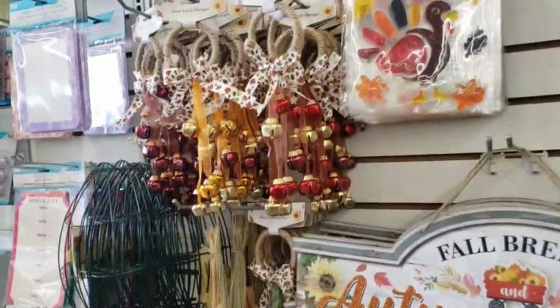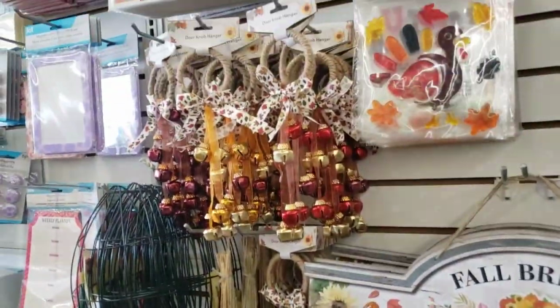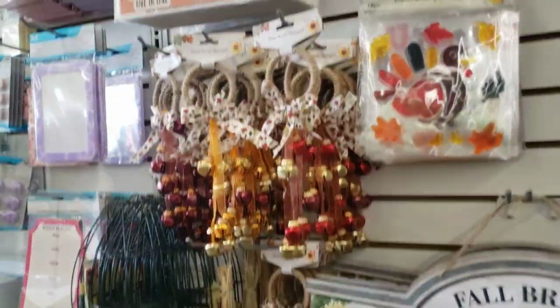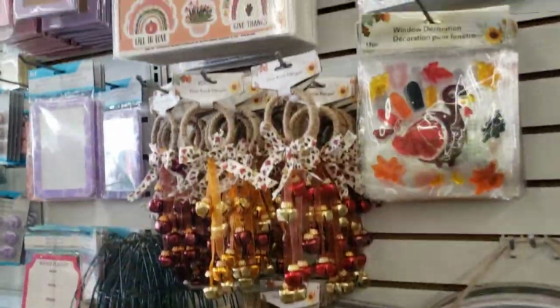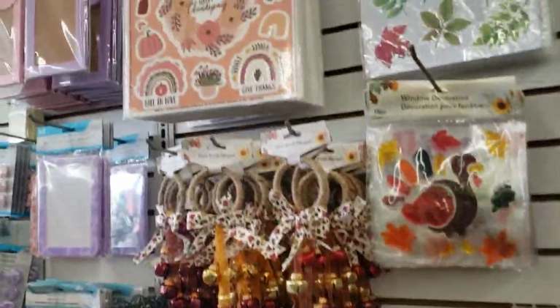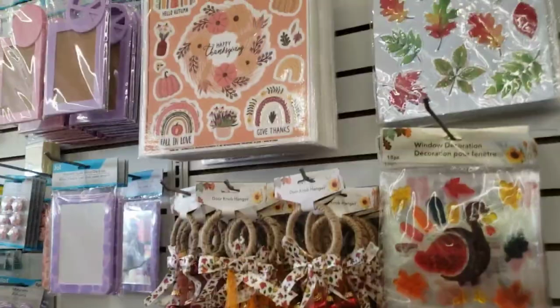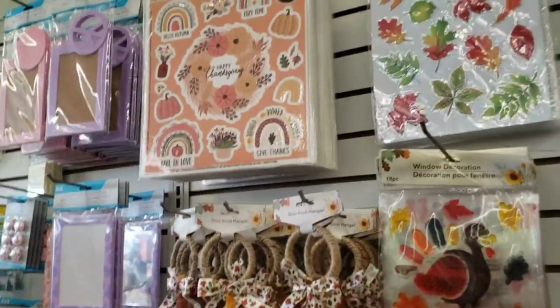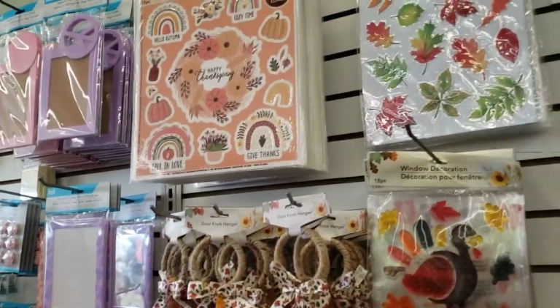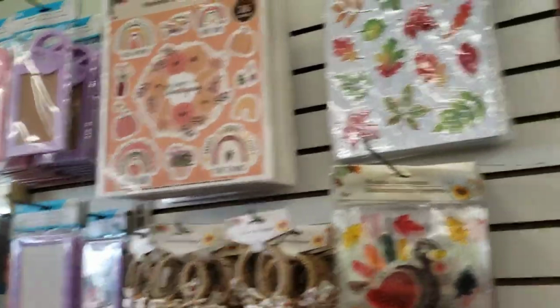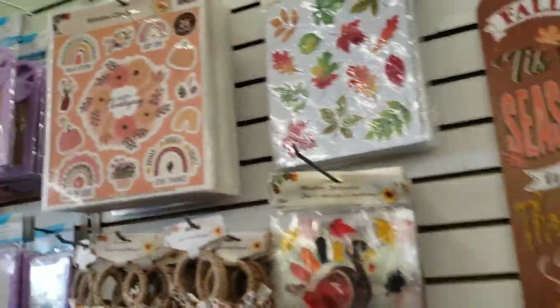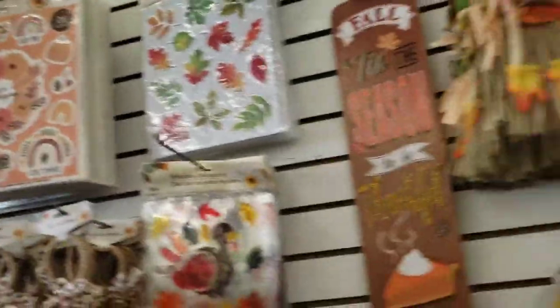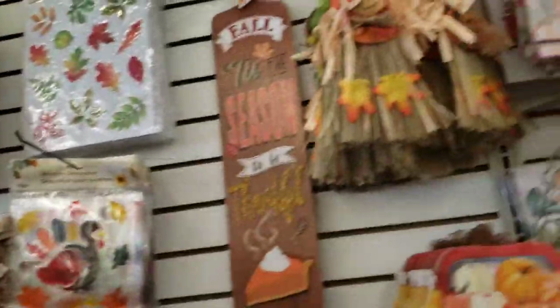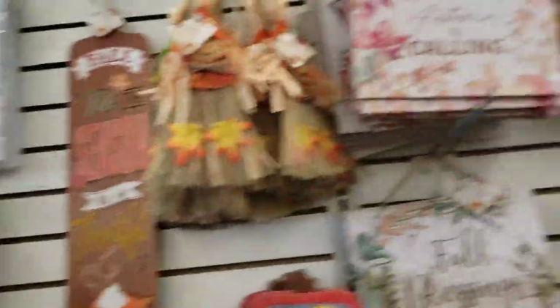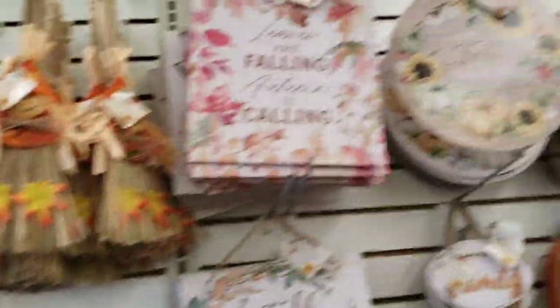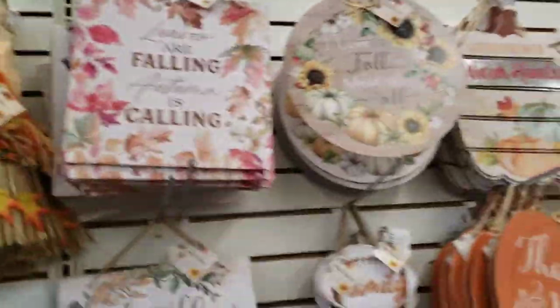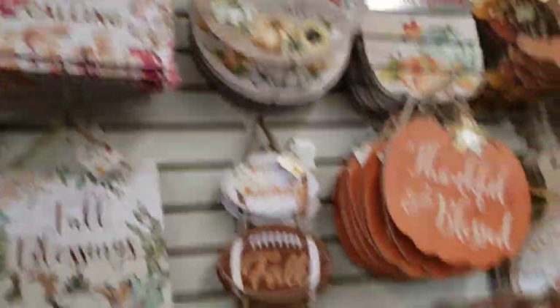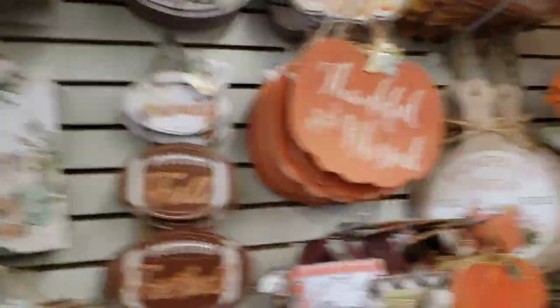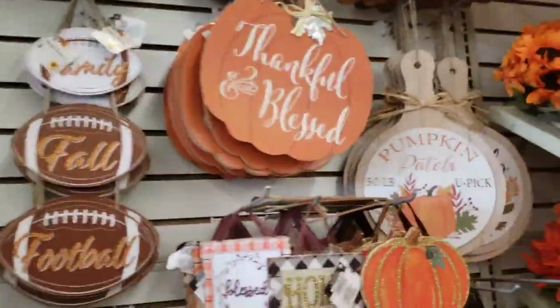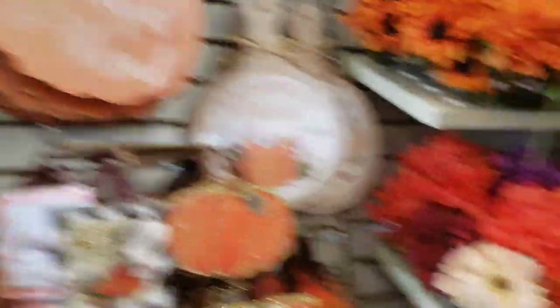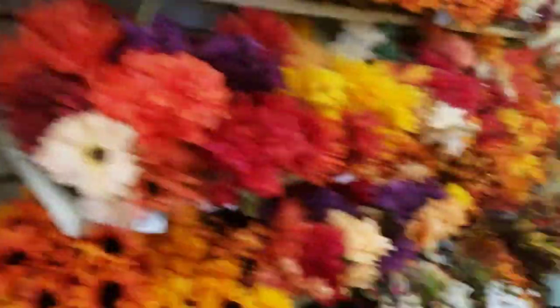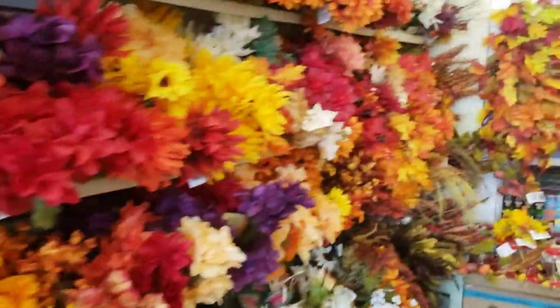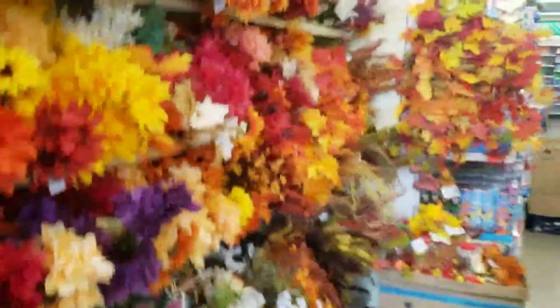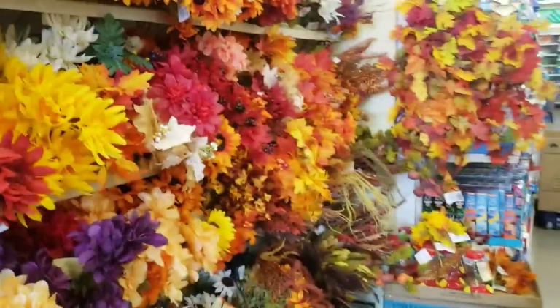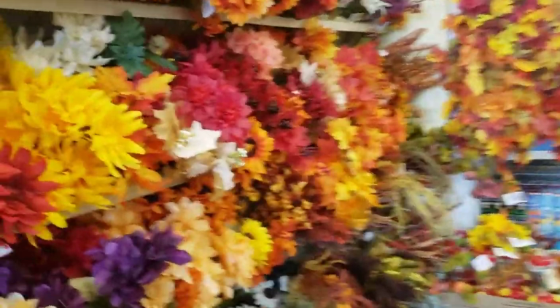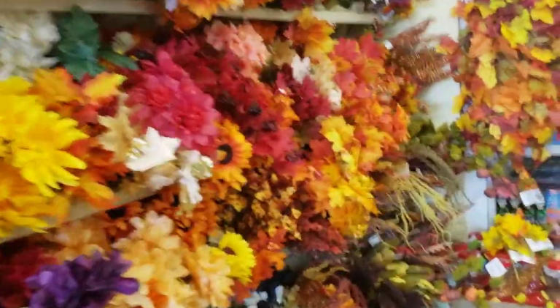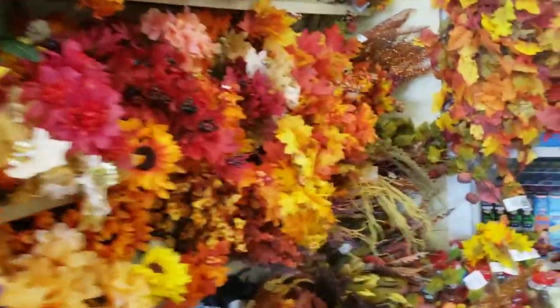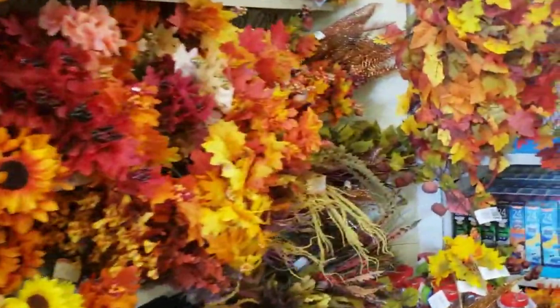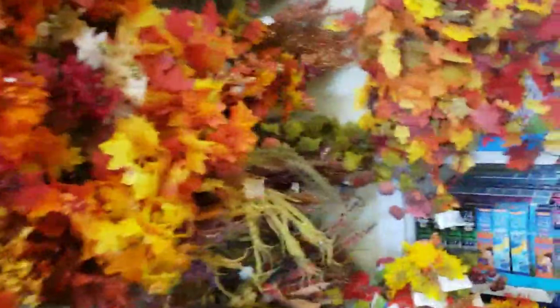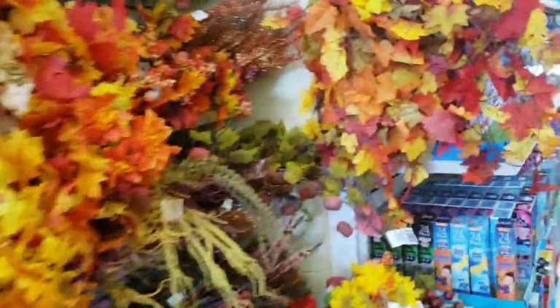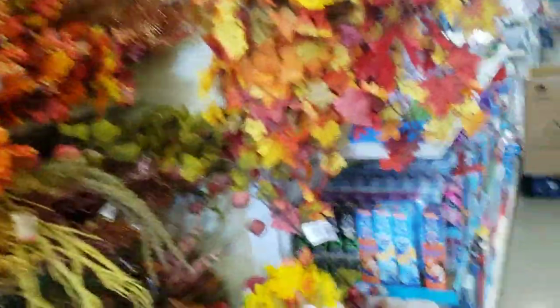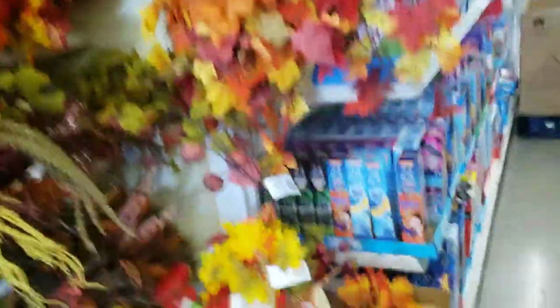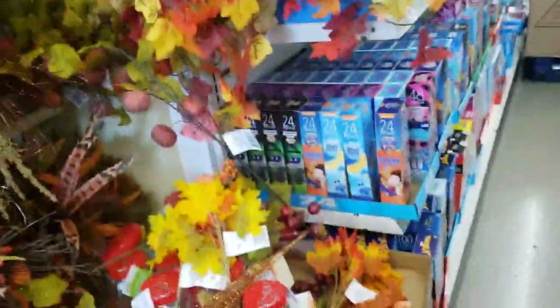And those were cute up there — the little decals, signs. If you want to decorate for Halloween, it's all there.